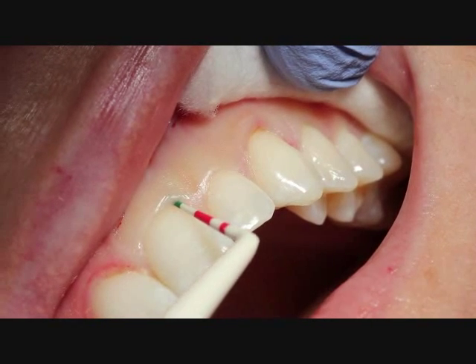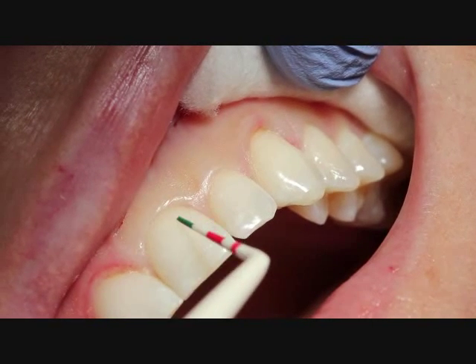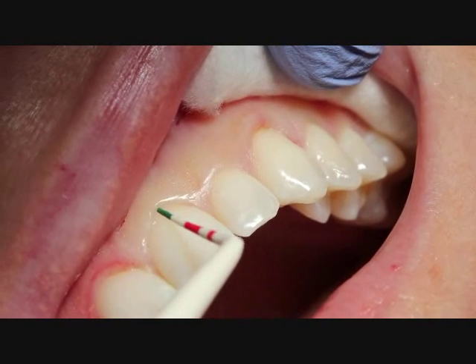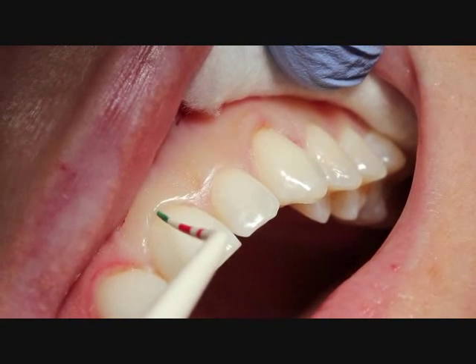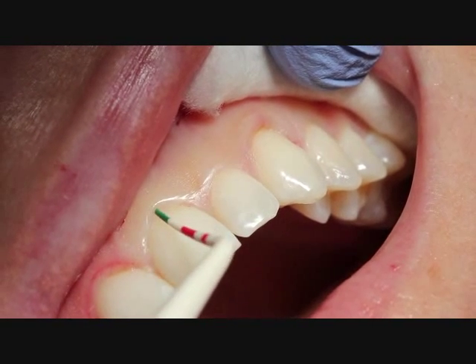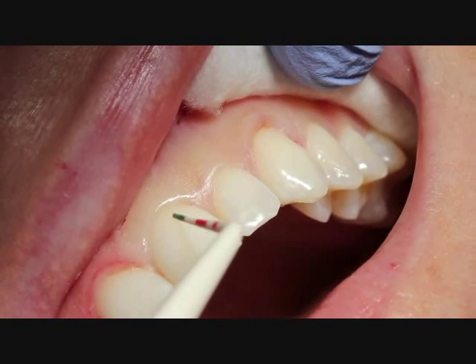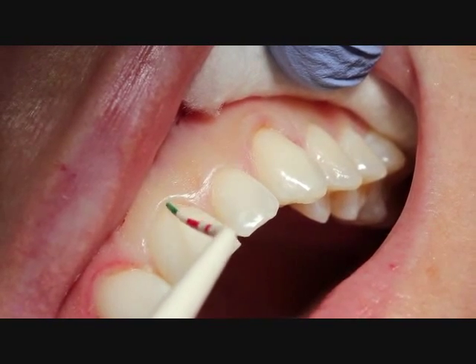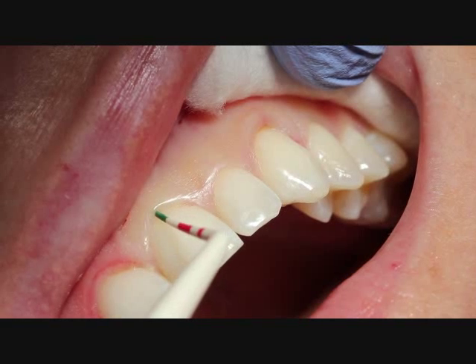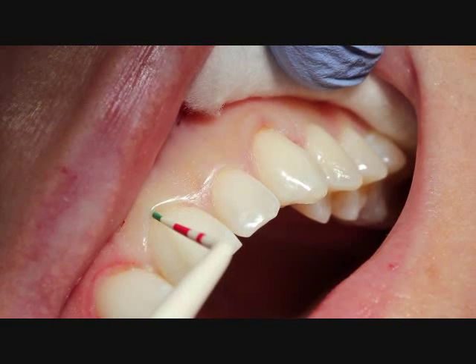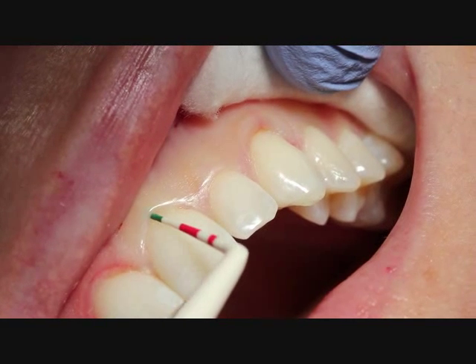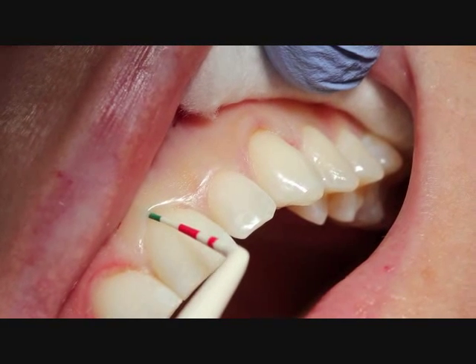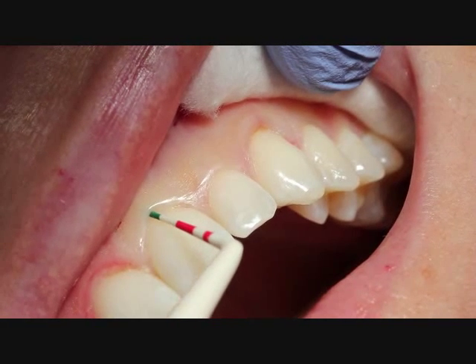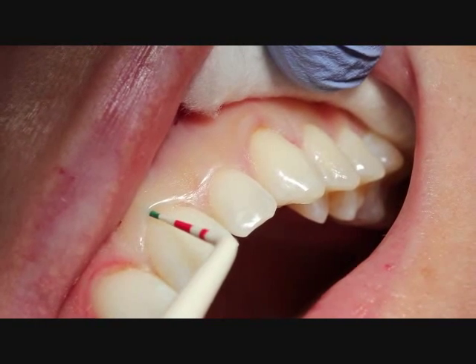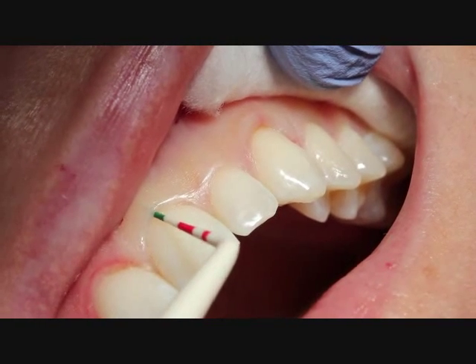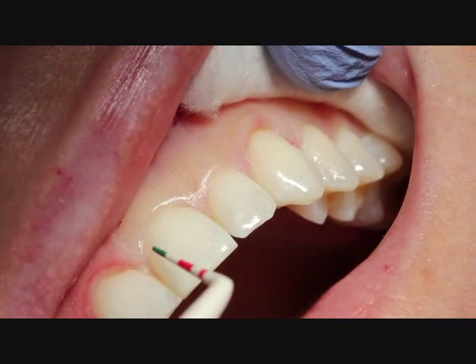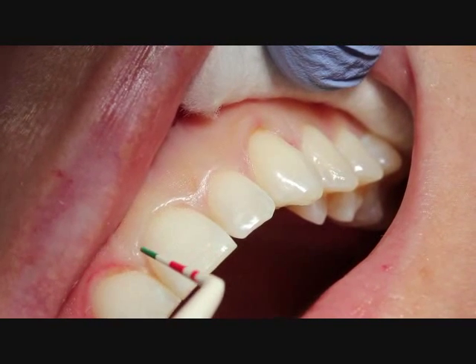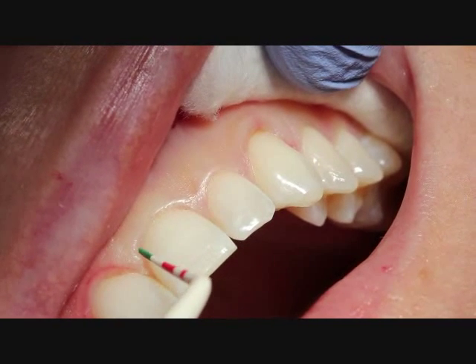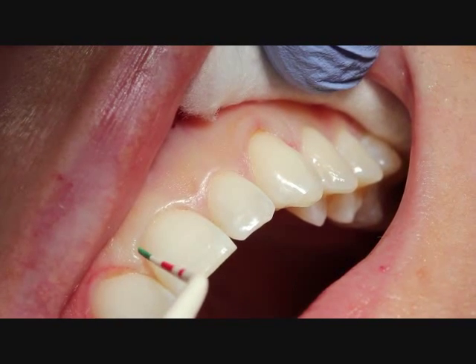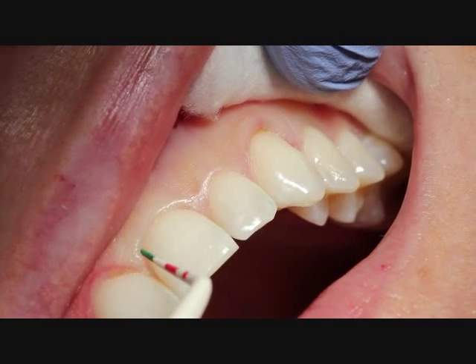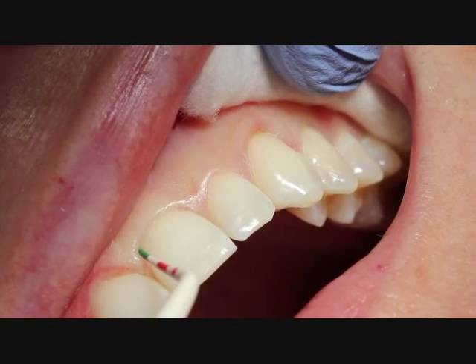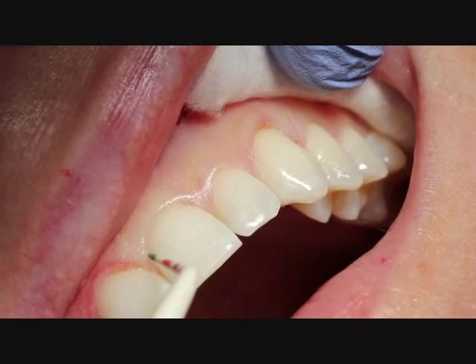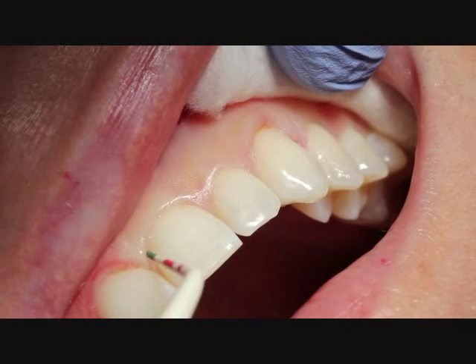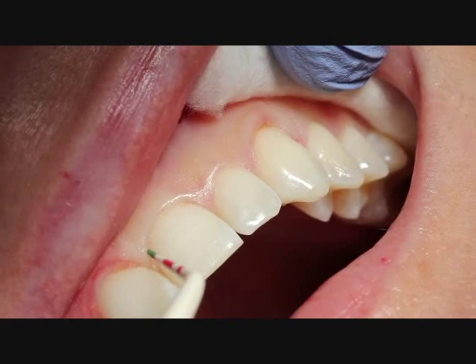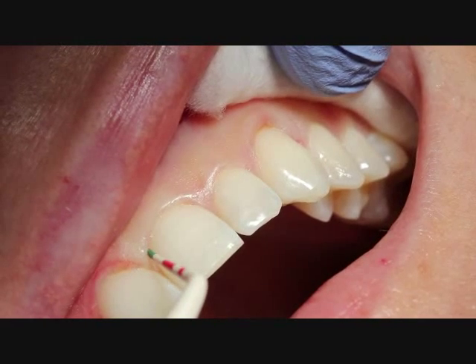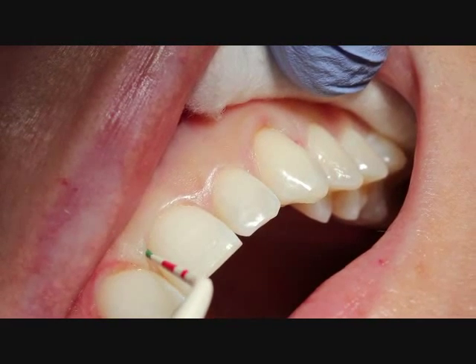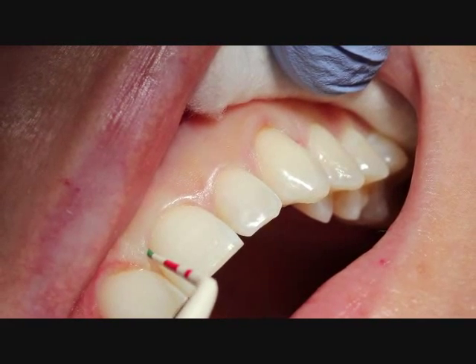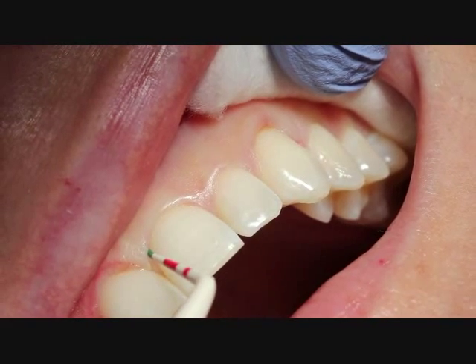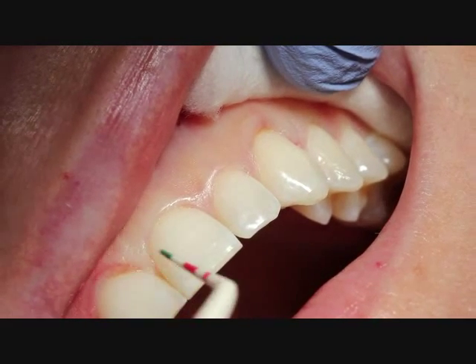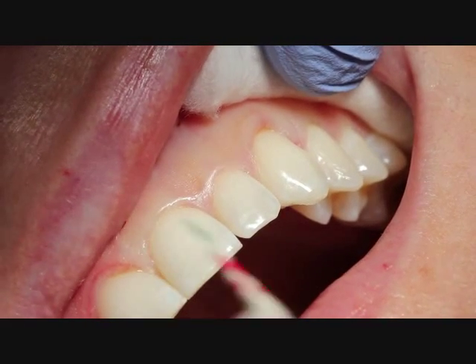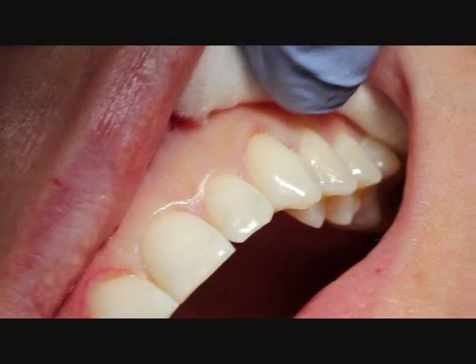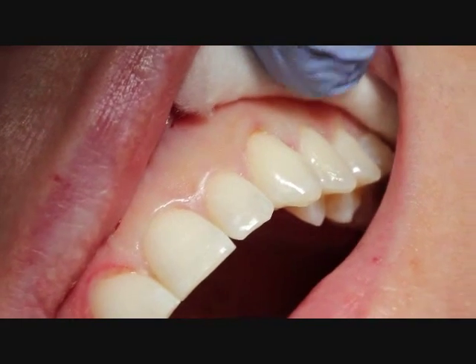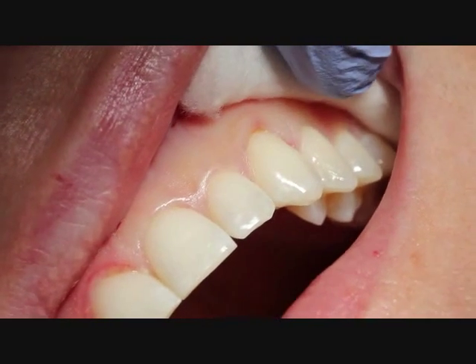When we look at our sulcus depth, we have to be aware that when we're just doing a soft tissue procedure, we will be limited to how much tissue we can actually take away.